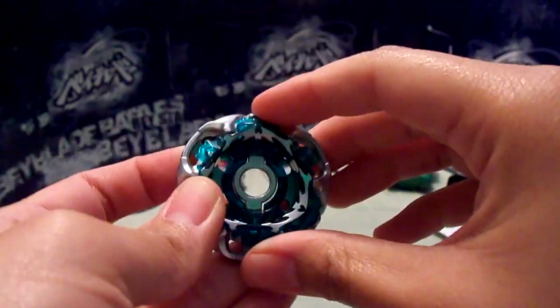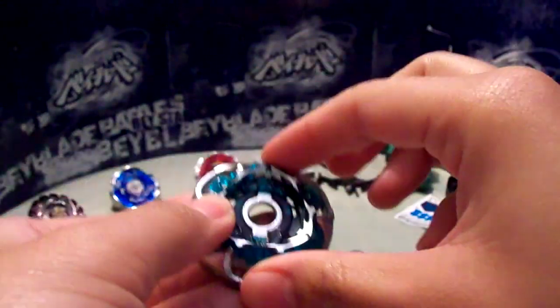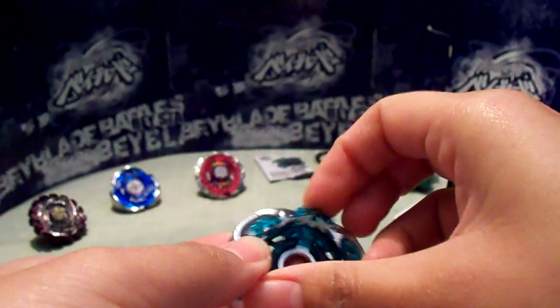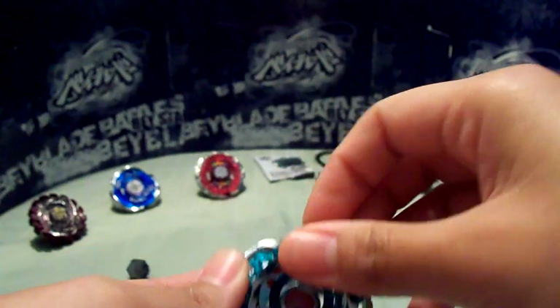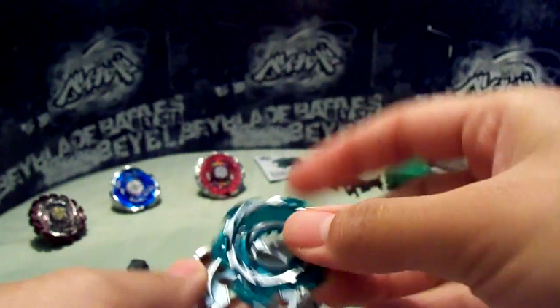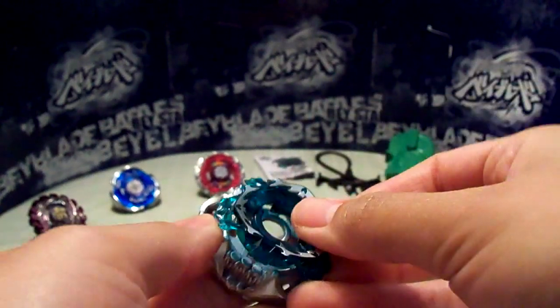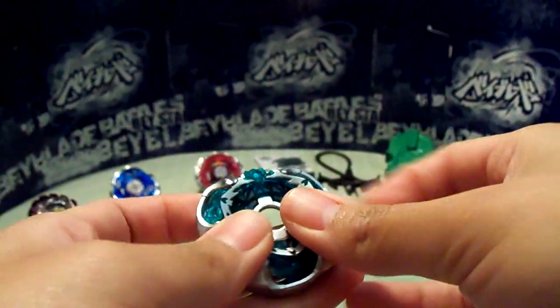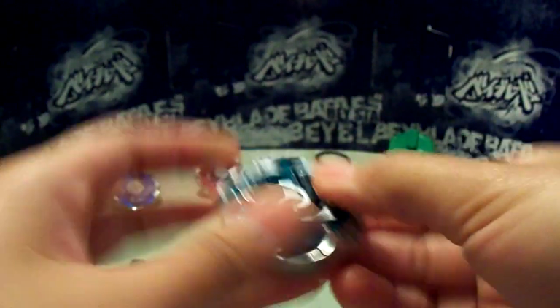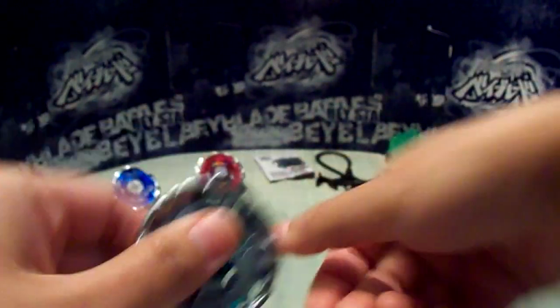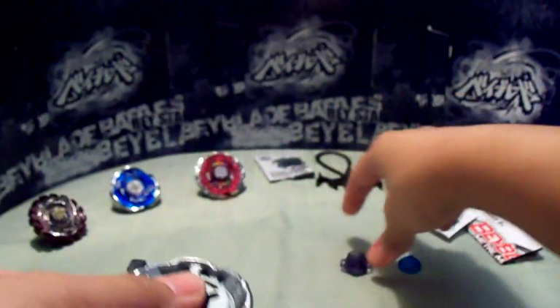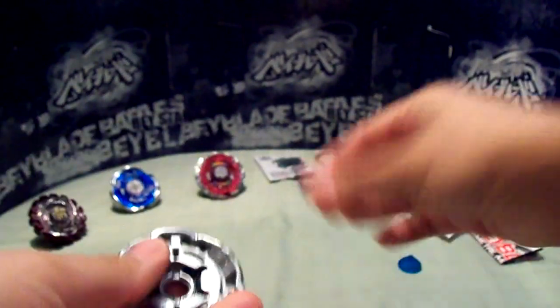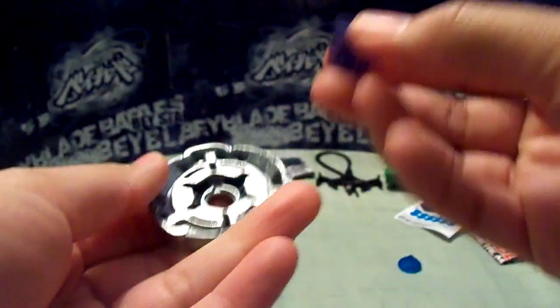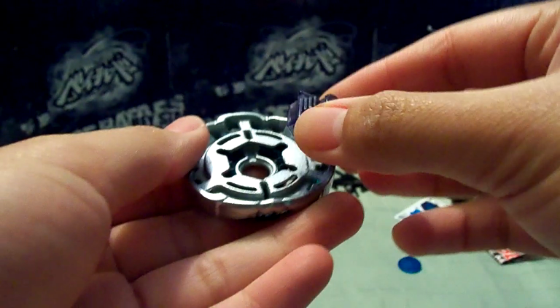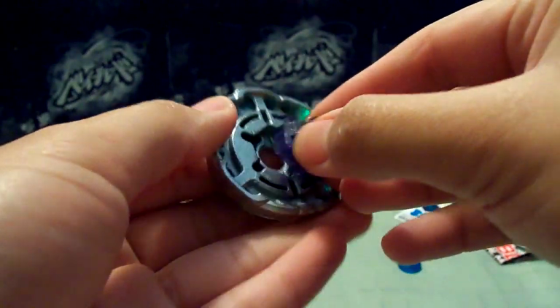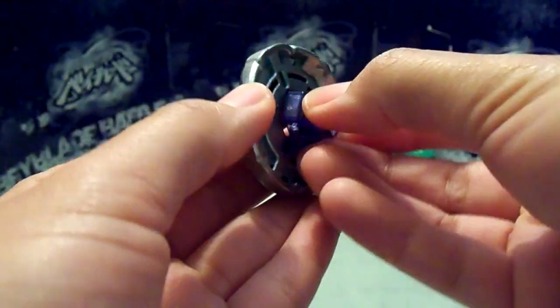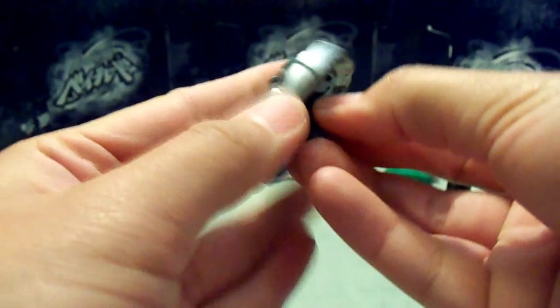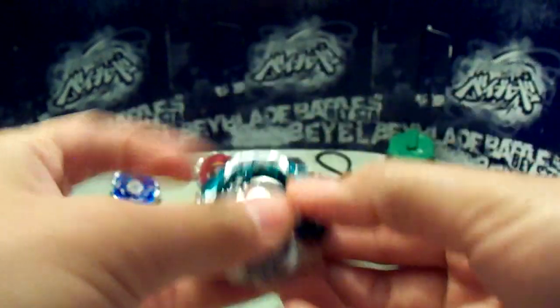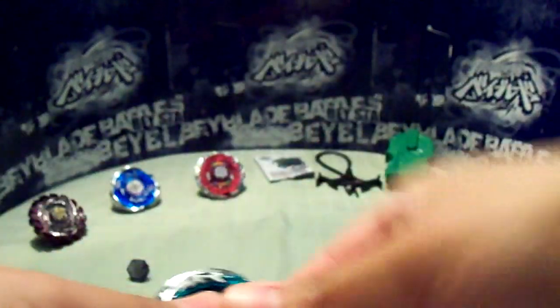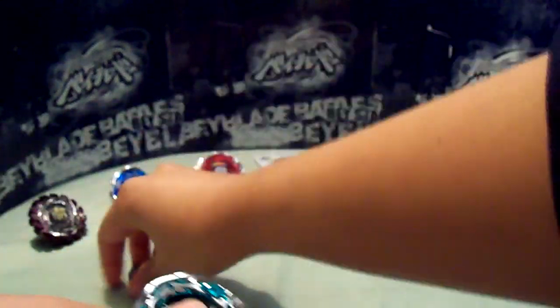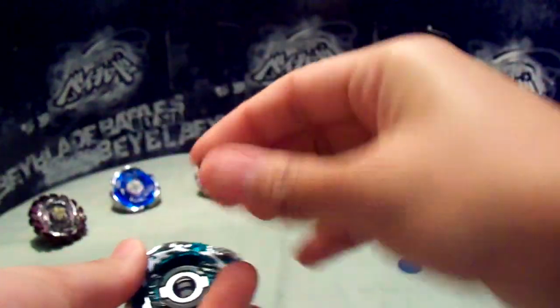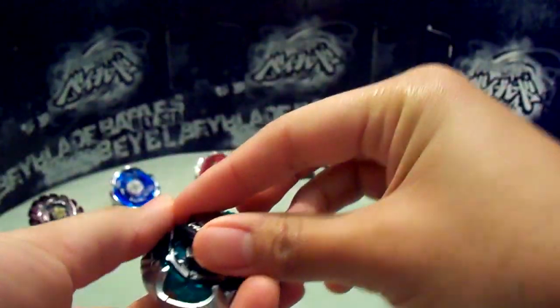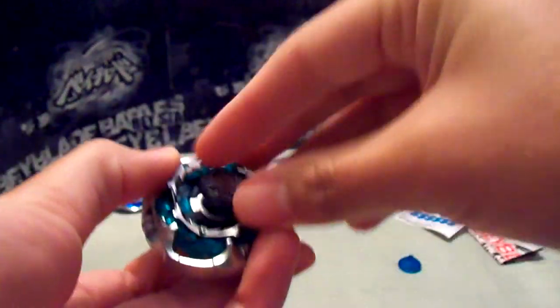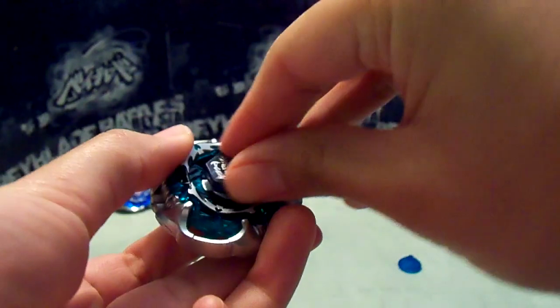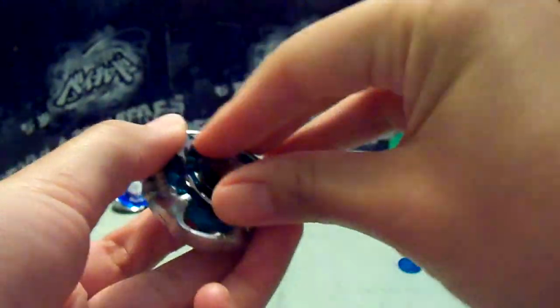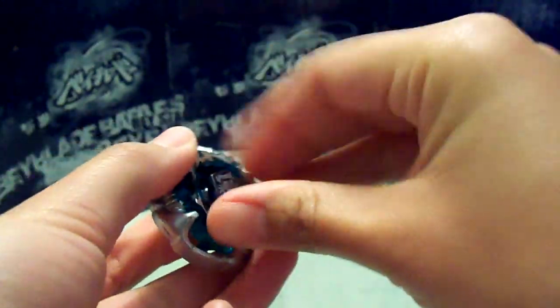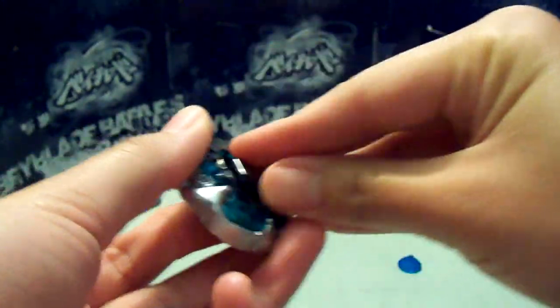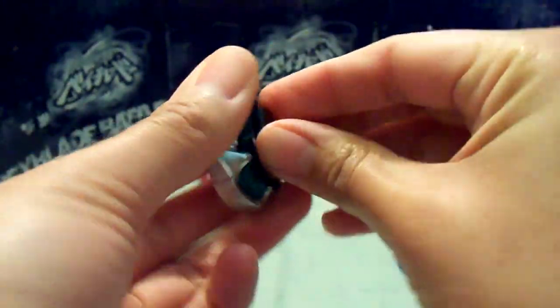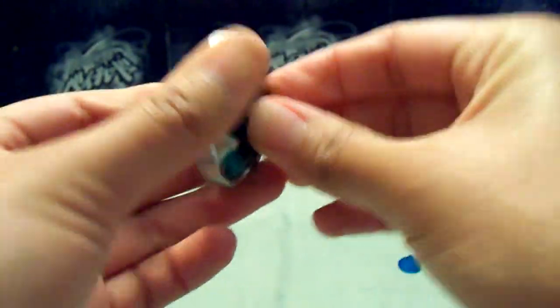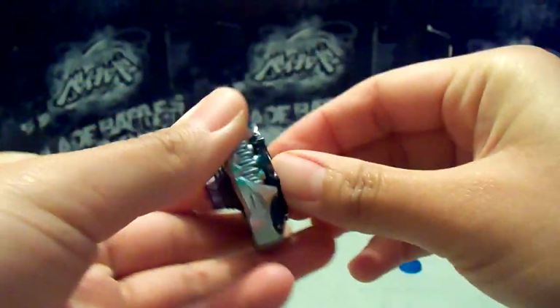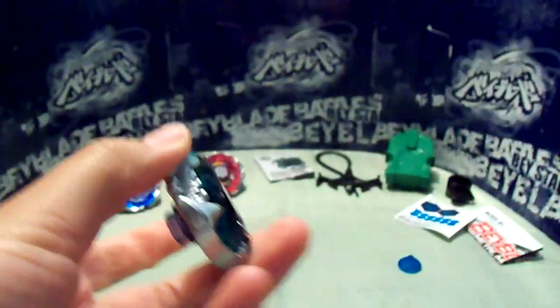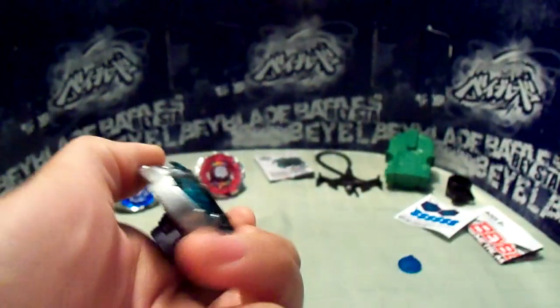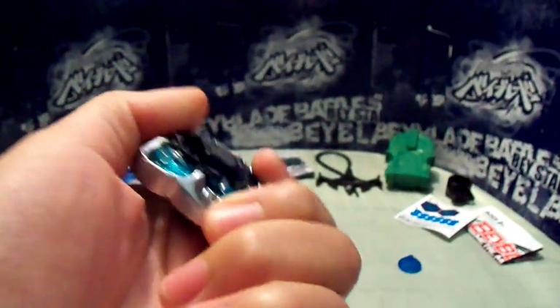This is defense mode, for sure. Sorry about that delay, just kind of had to figure it out. Anyway, putting it all together now.